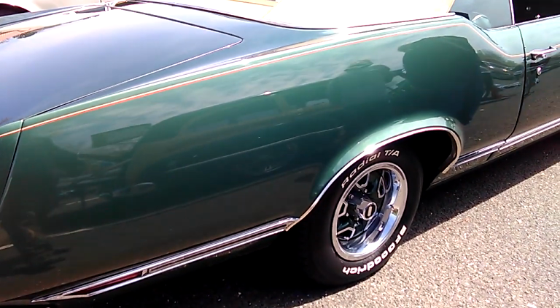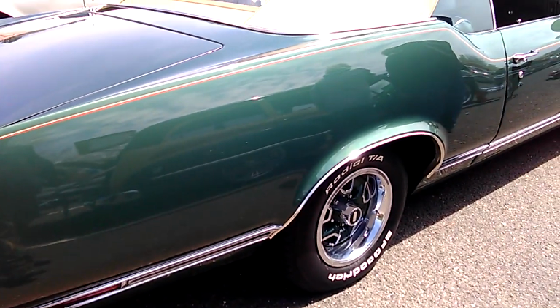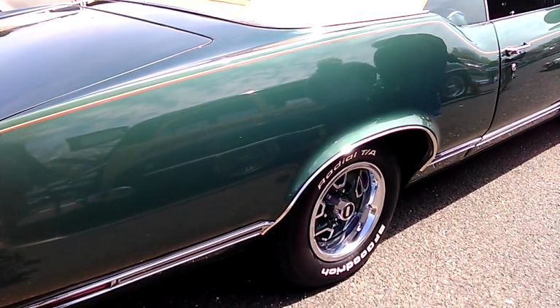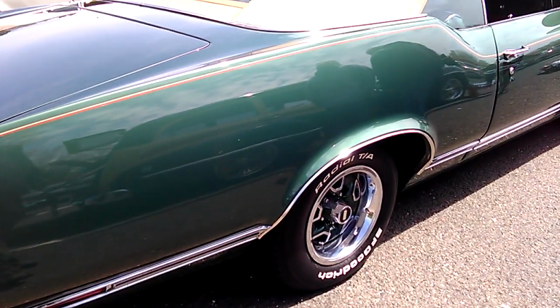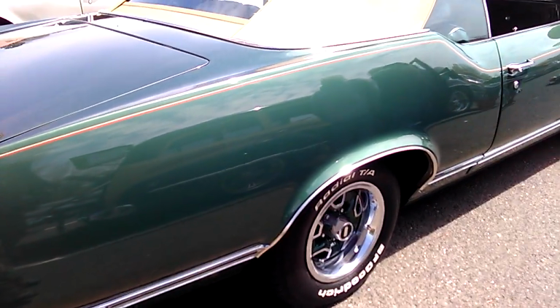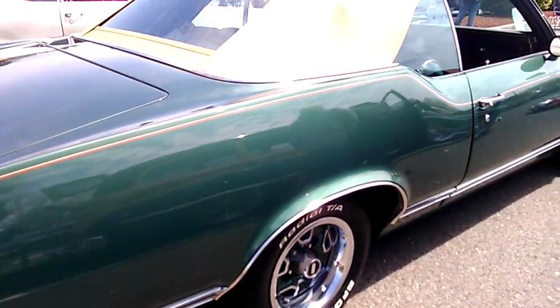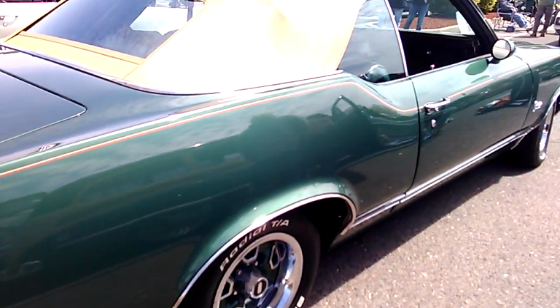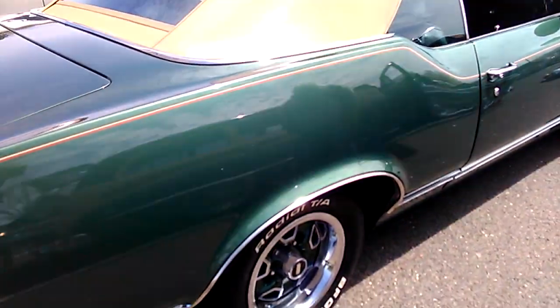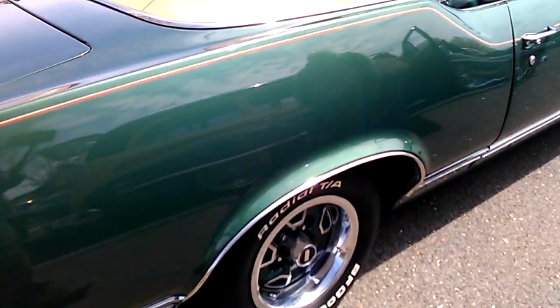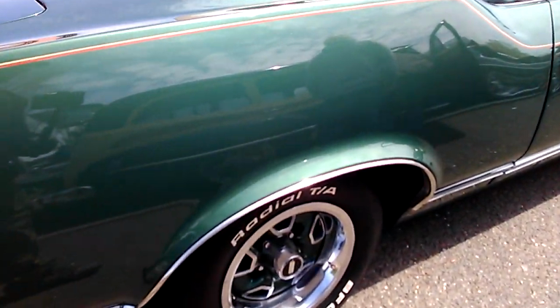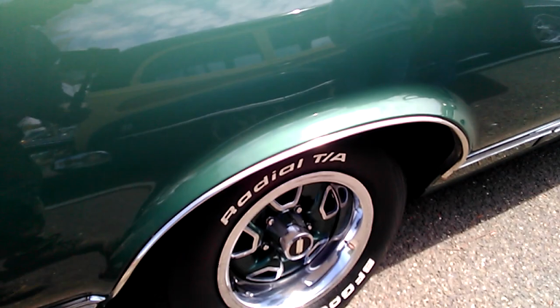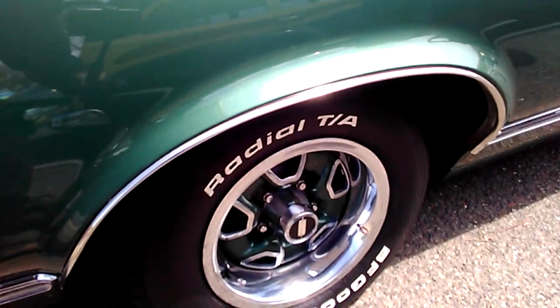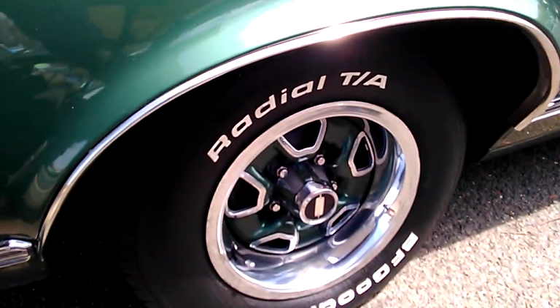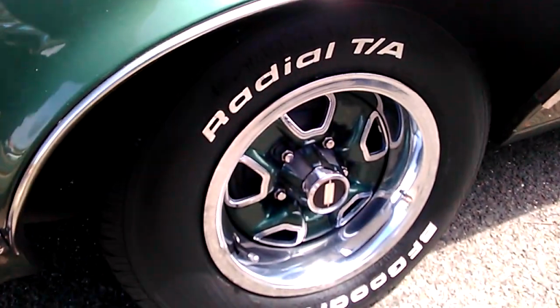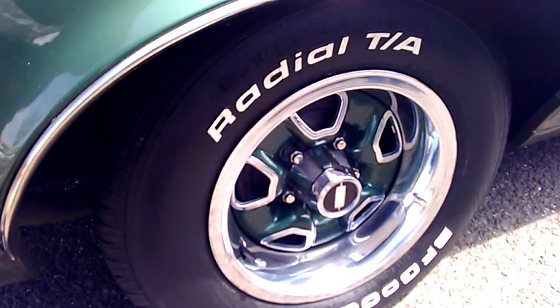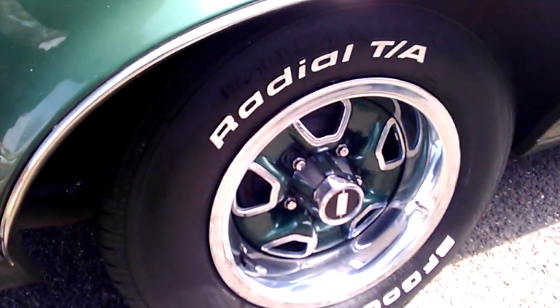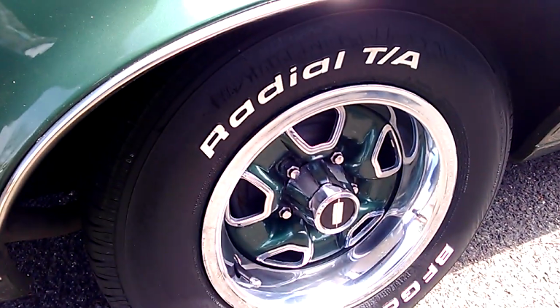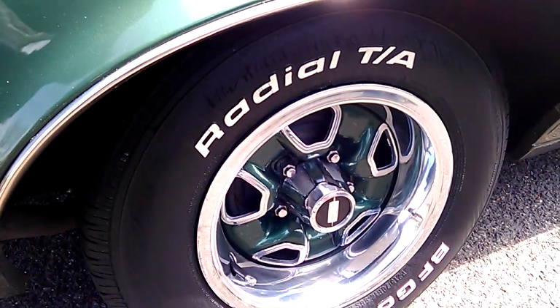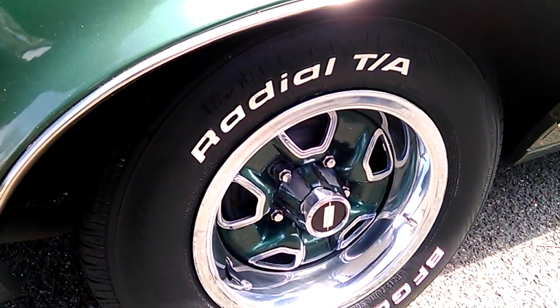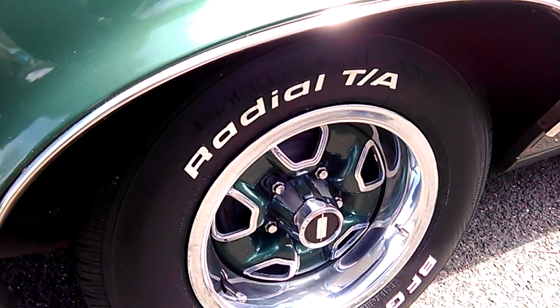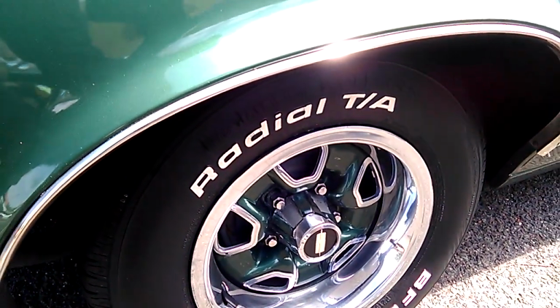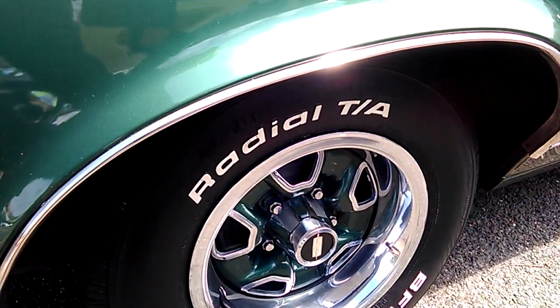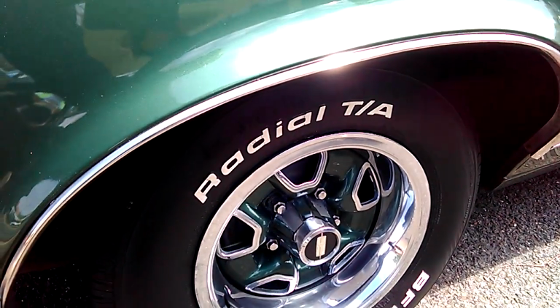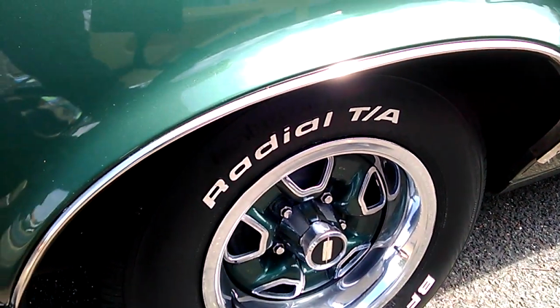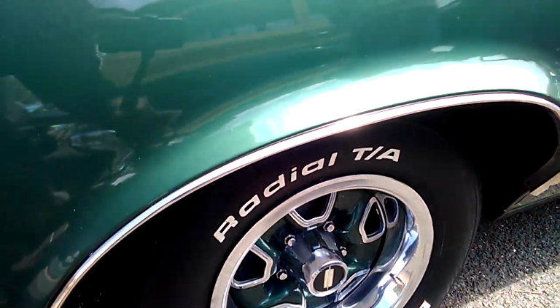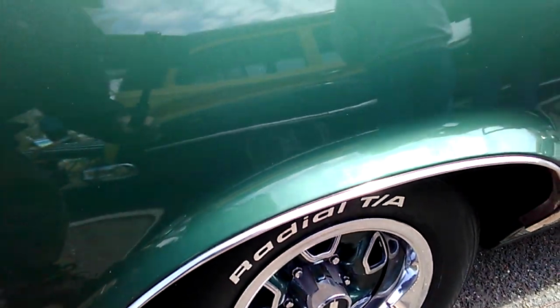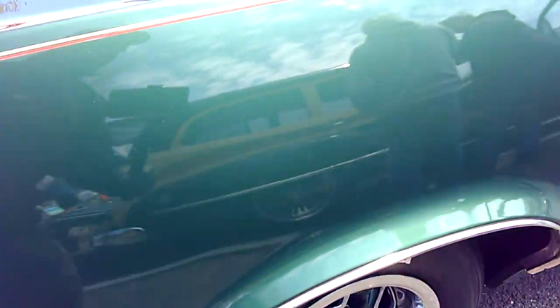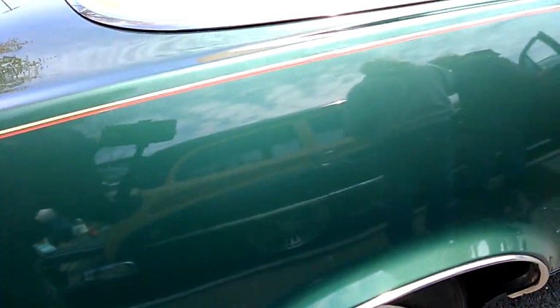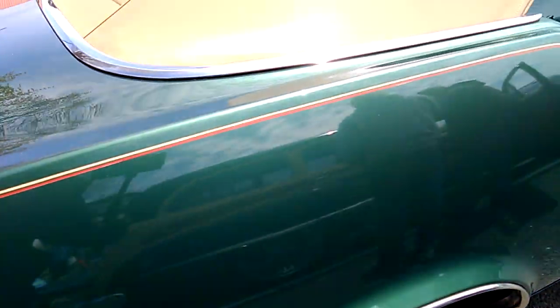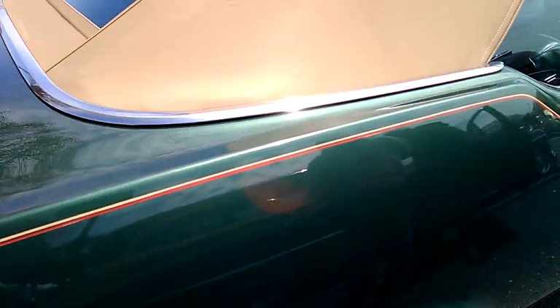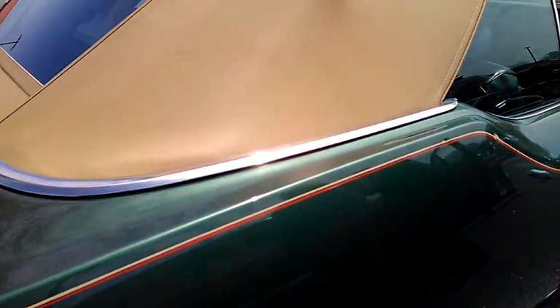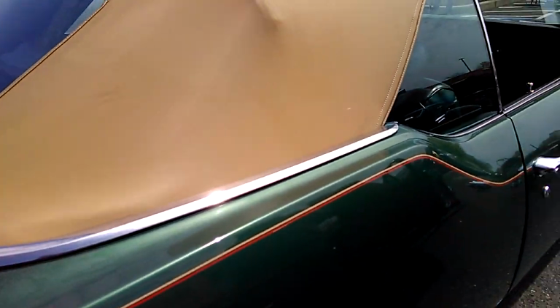Rally wheels really give it off, you know. You can get any kind of rally wheel on an Oldsmobile, but if you get them to match the body of the car and the car looks like this — it just works perfectly.